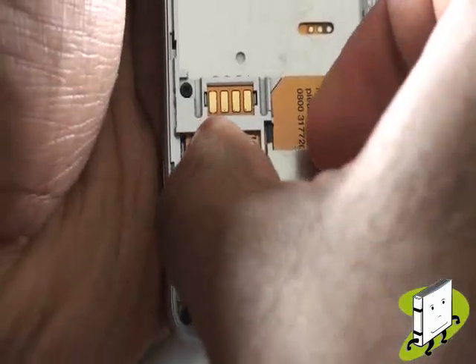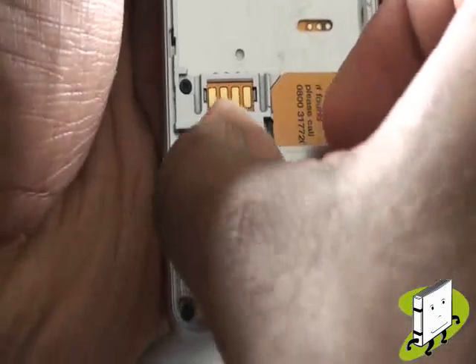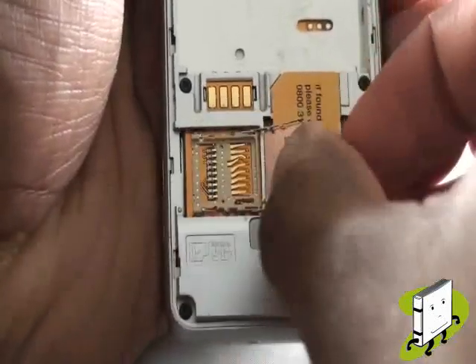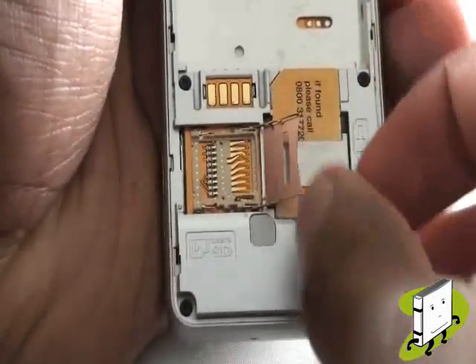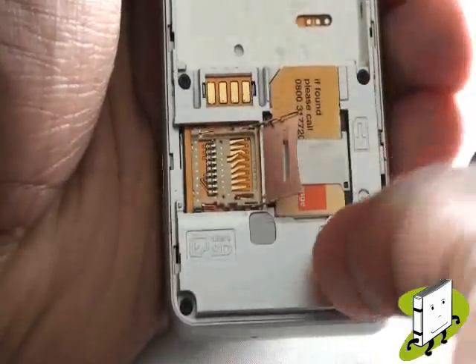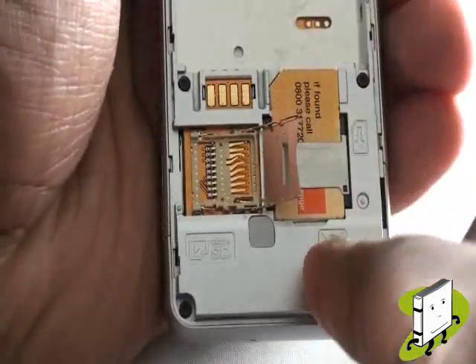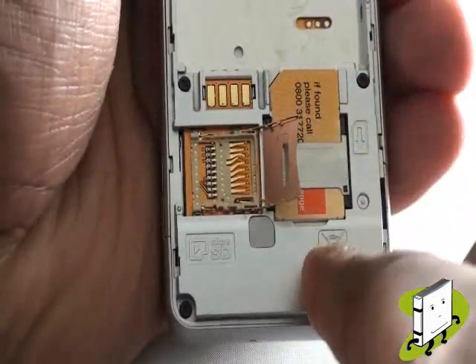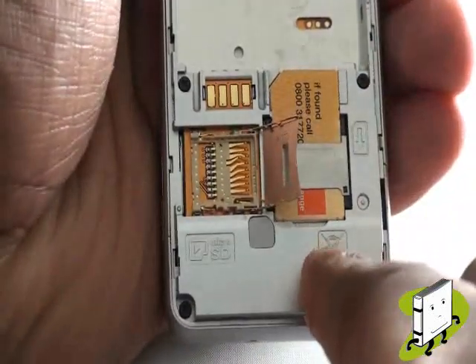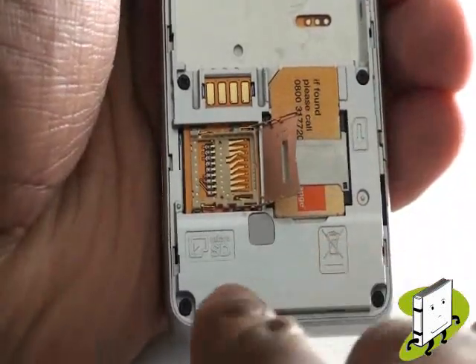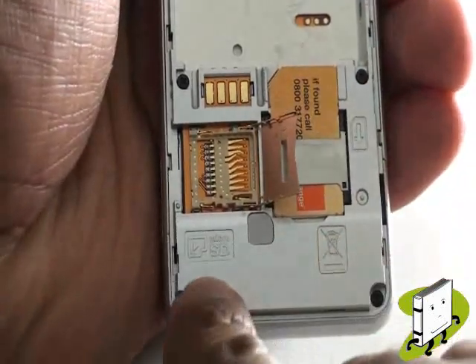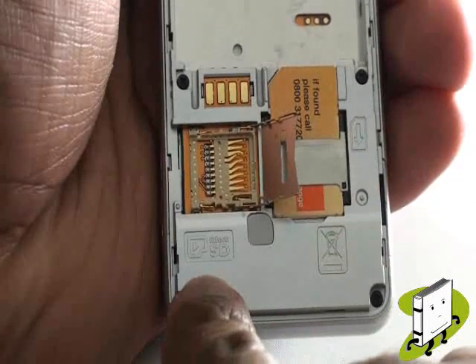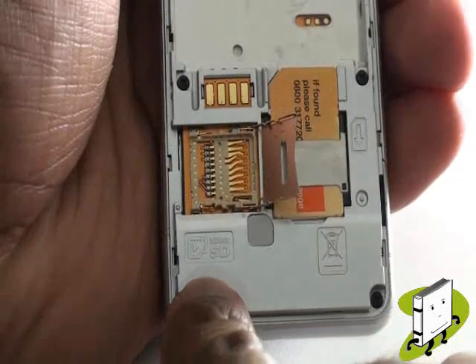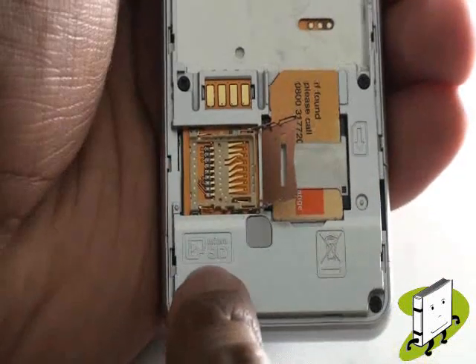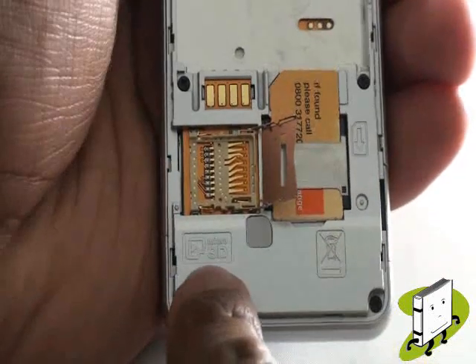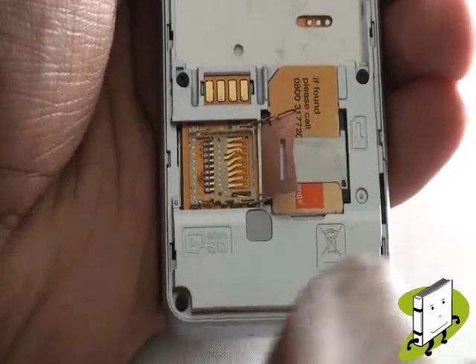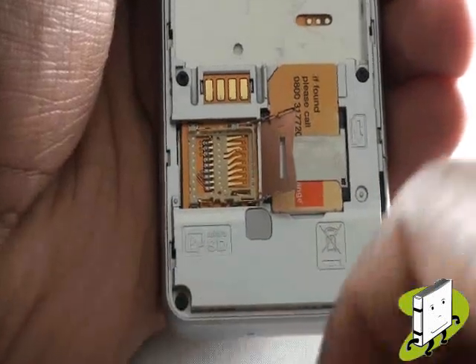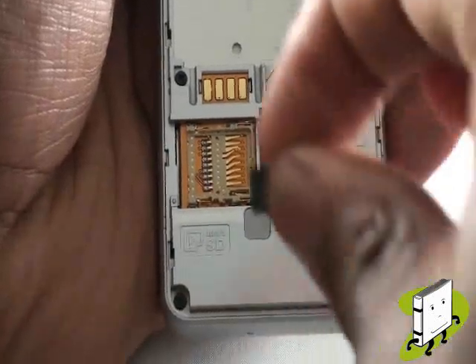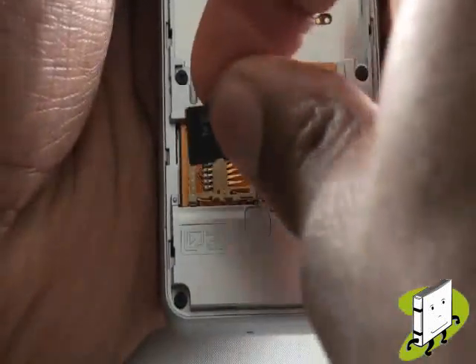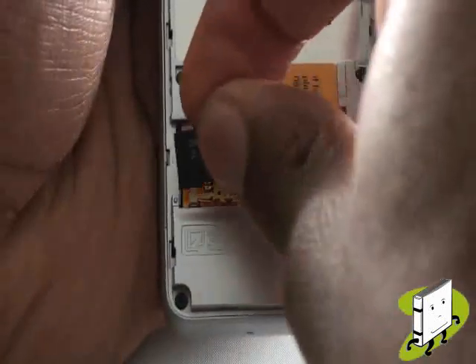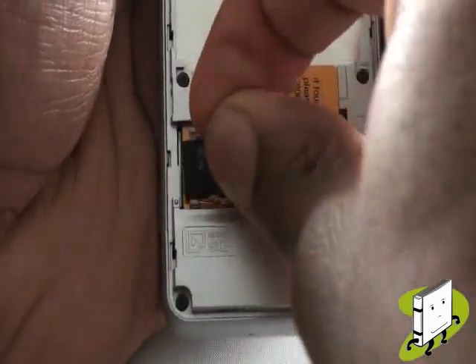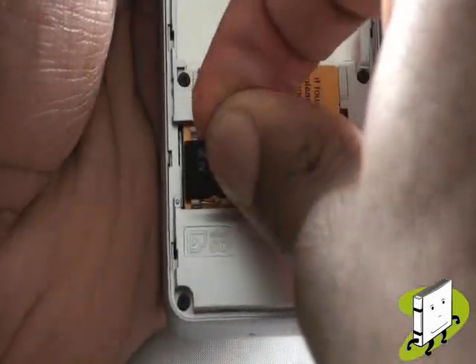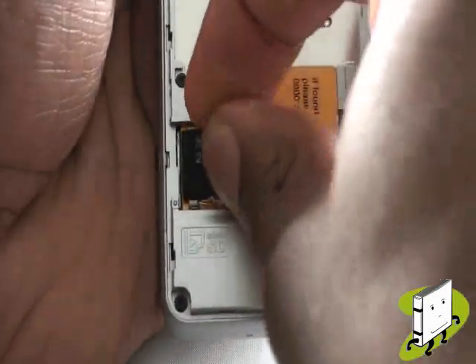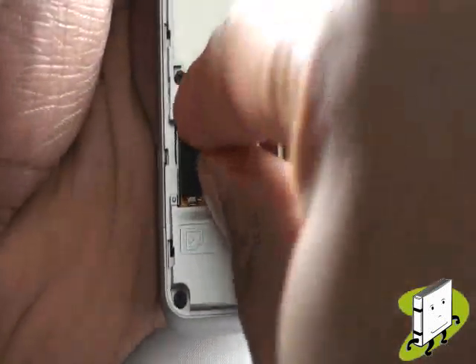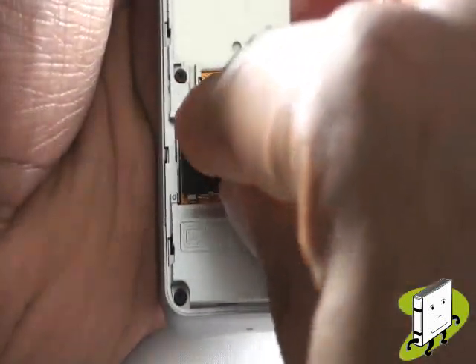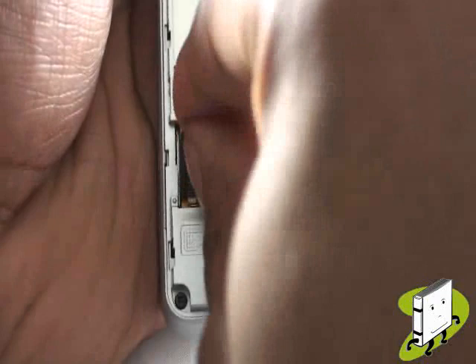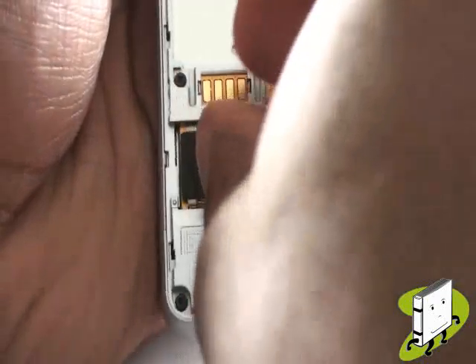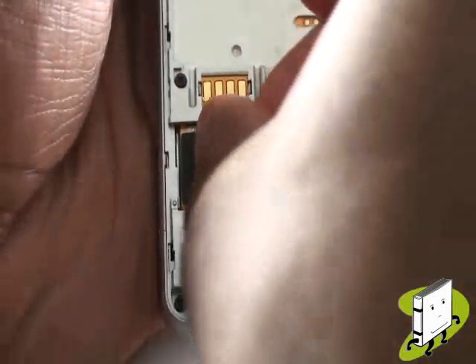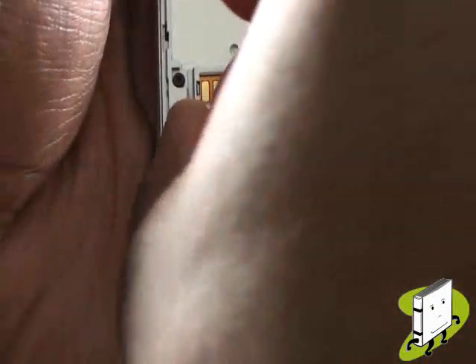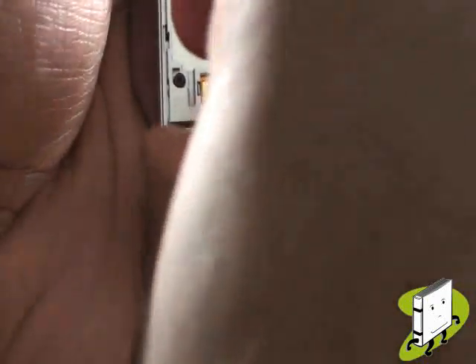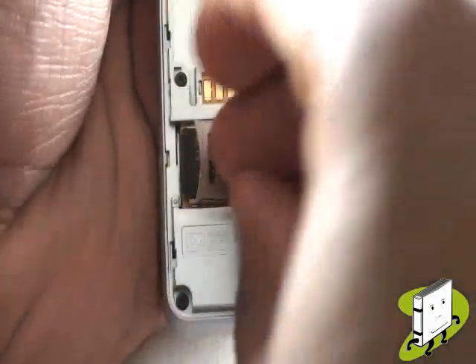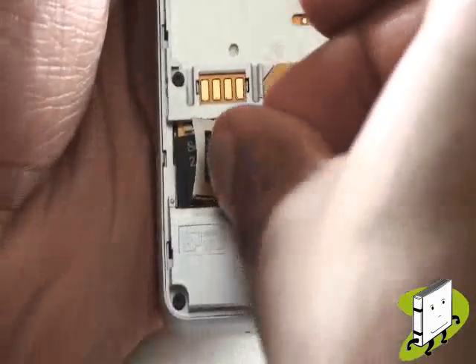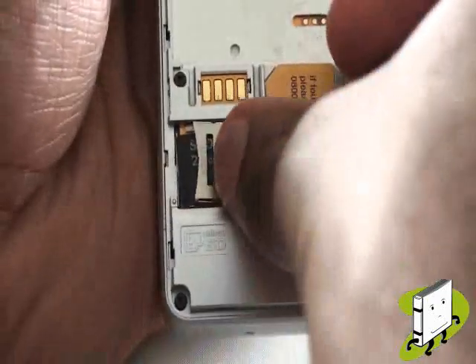Now slide open your microSD memory card slot gate. Pop your microSD memory card into the slot, then close the microSD memory card slot gate by sliding it forwards then backwards.